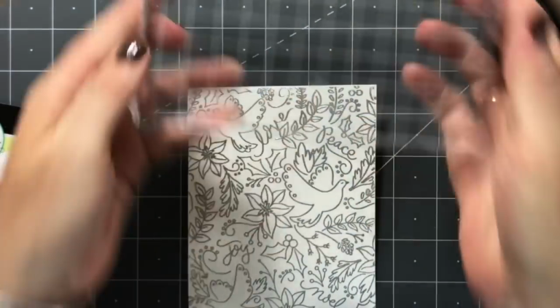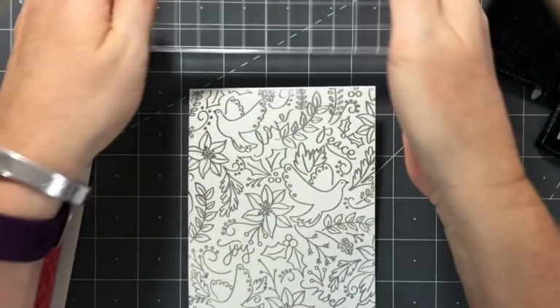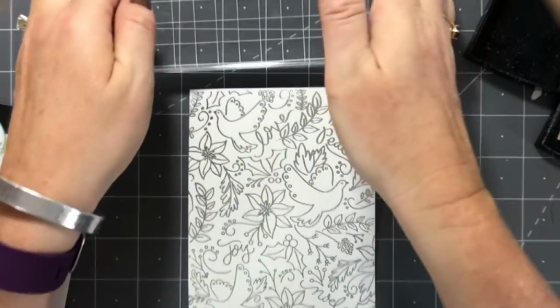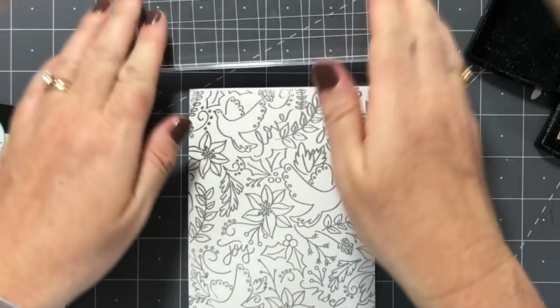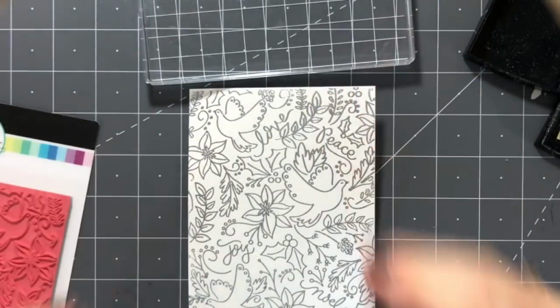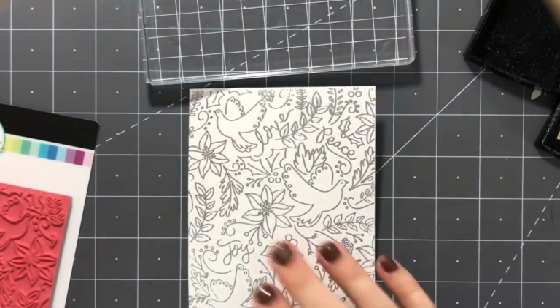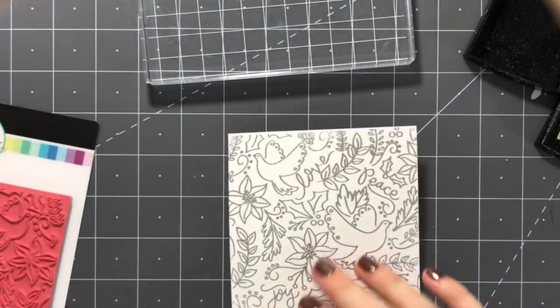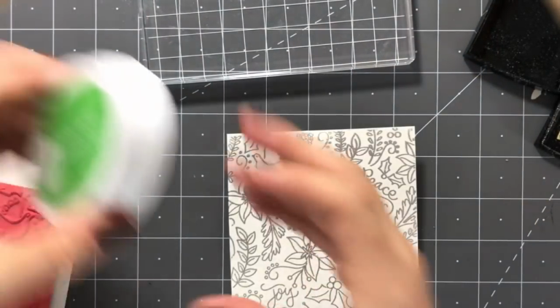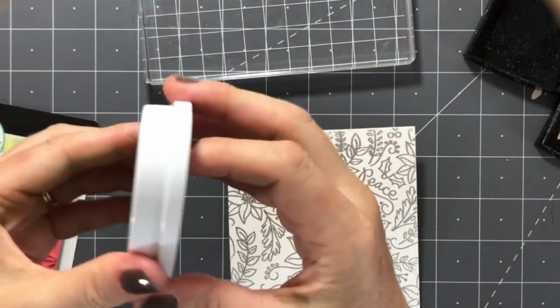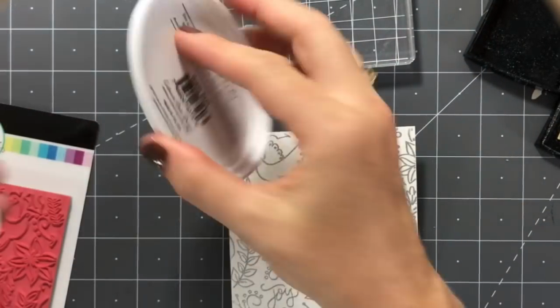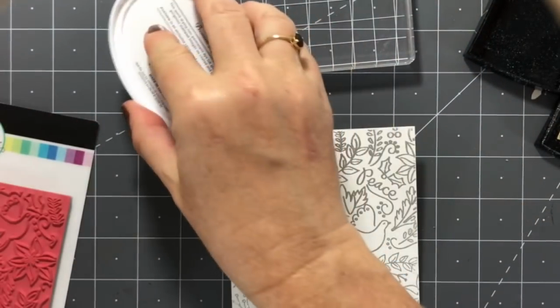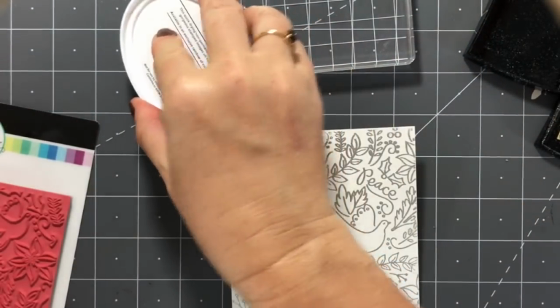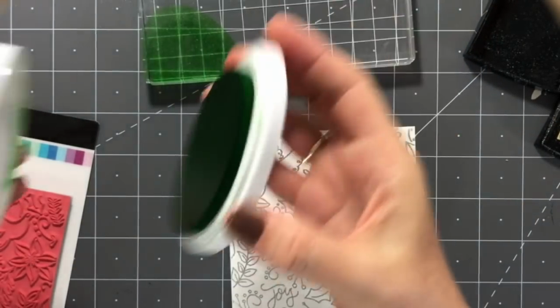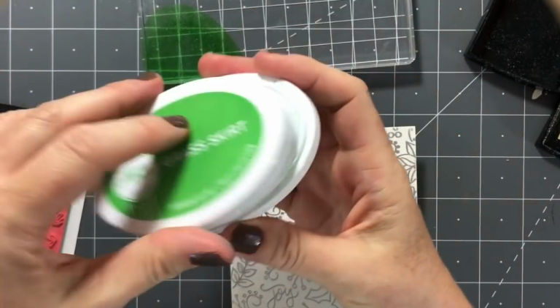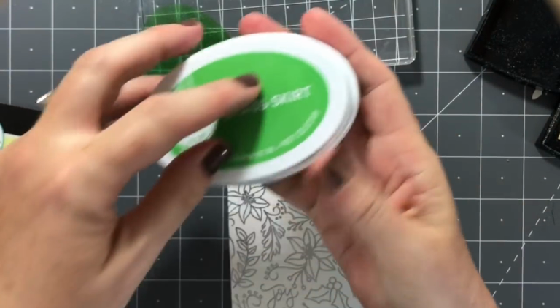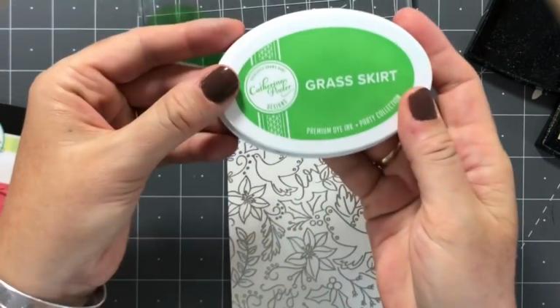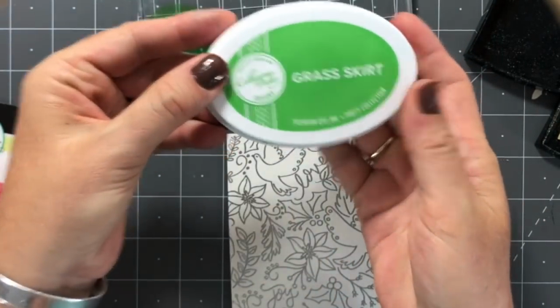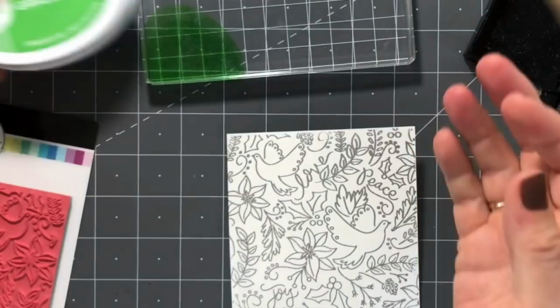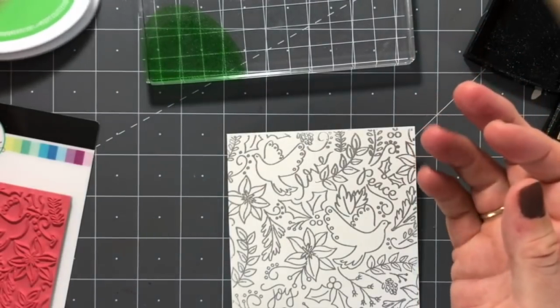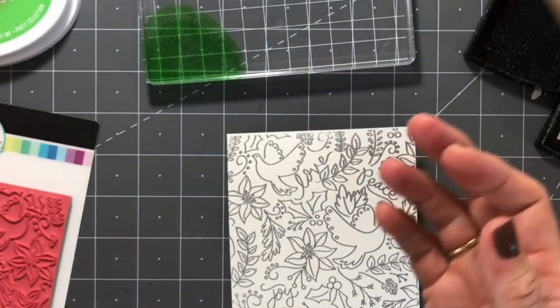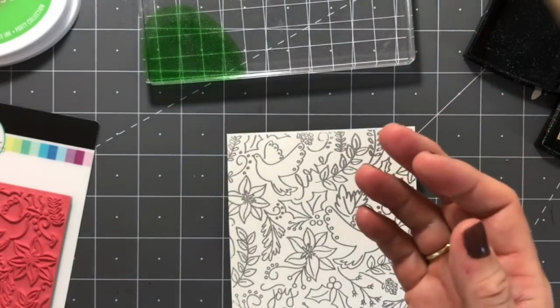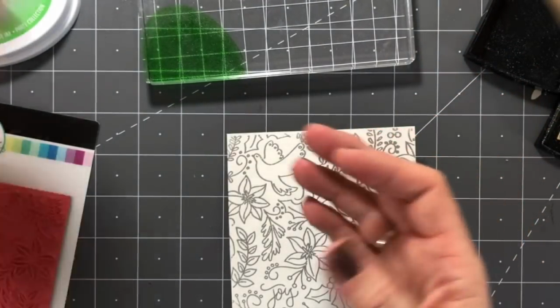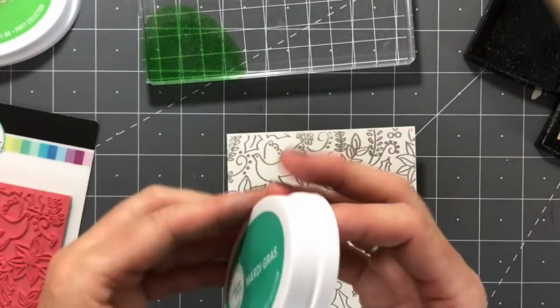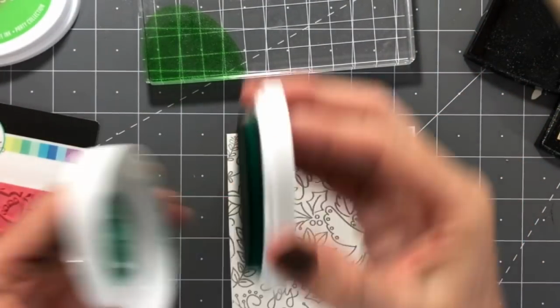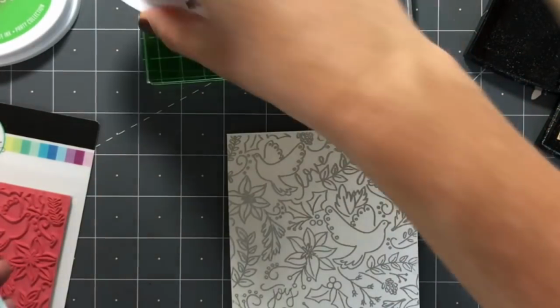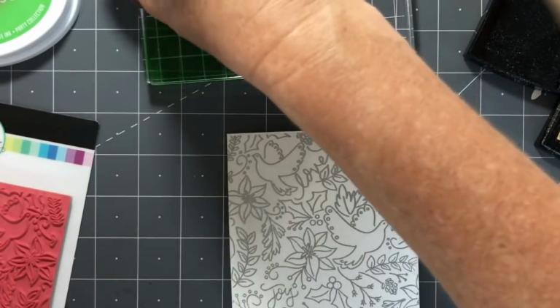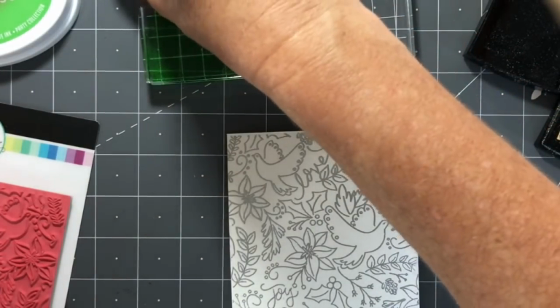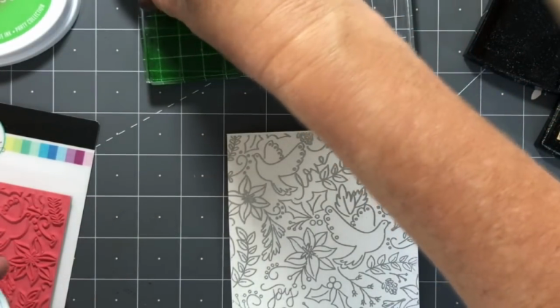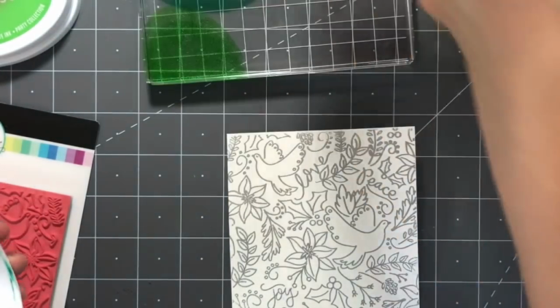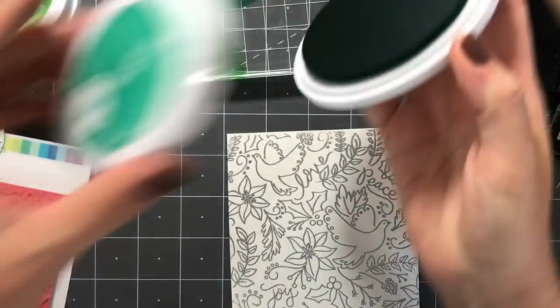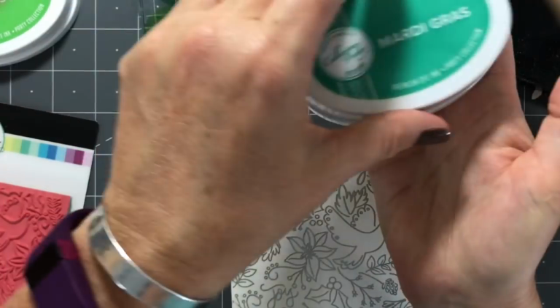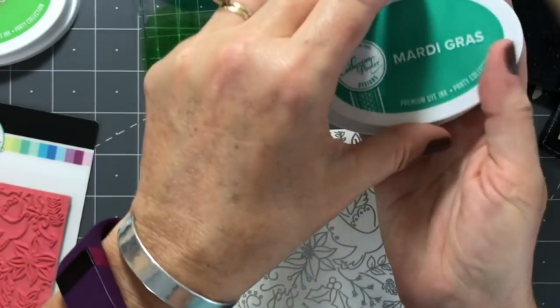Isn't it gorgeous? That embossing is actually going to be really great for watercoloring because it's going to kind of help keep you in the lines, so to speak, when you're coloring.